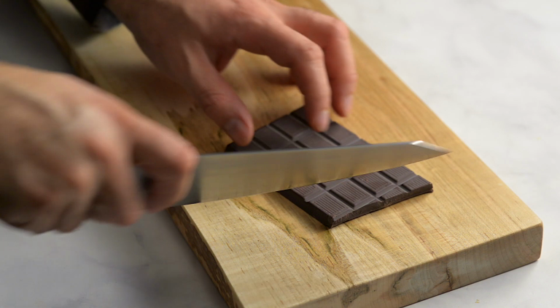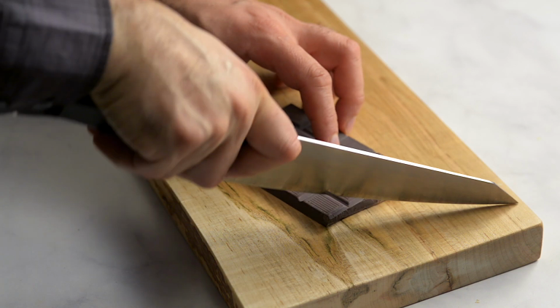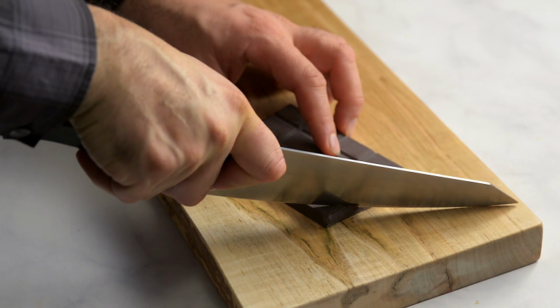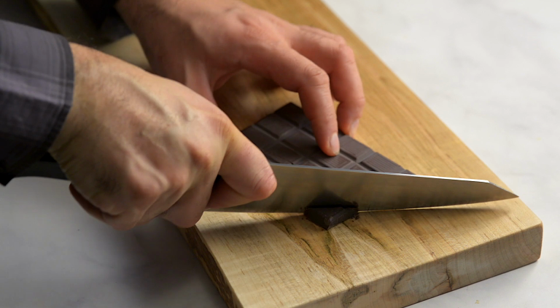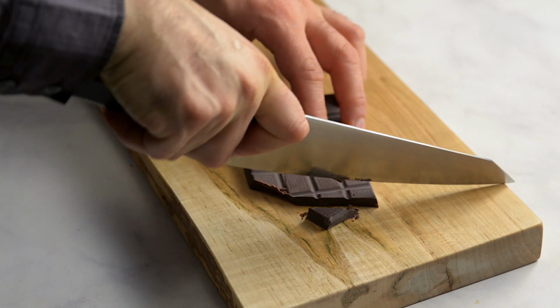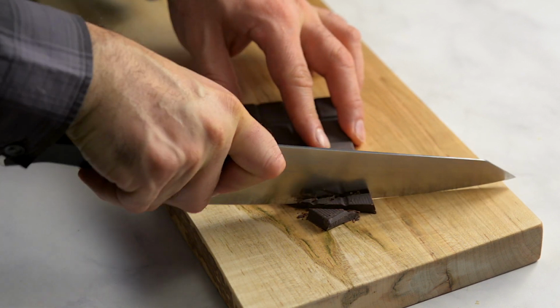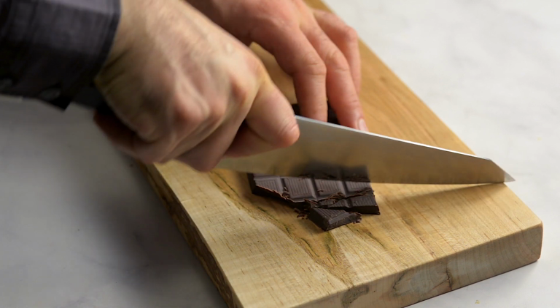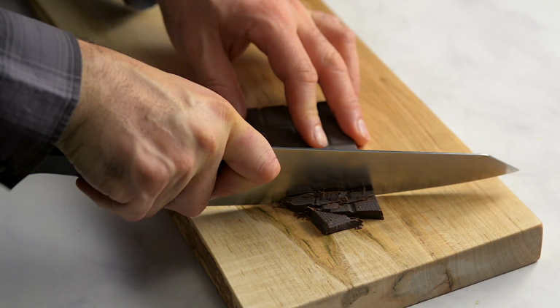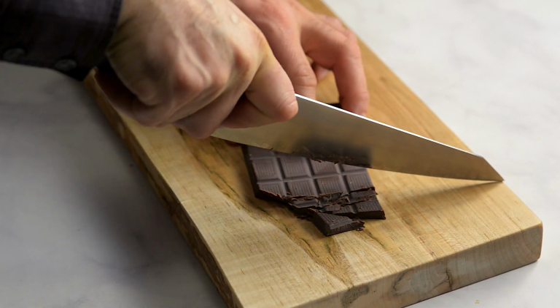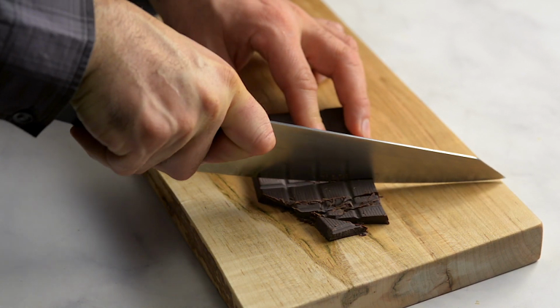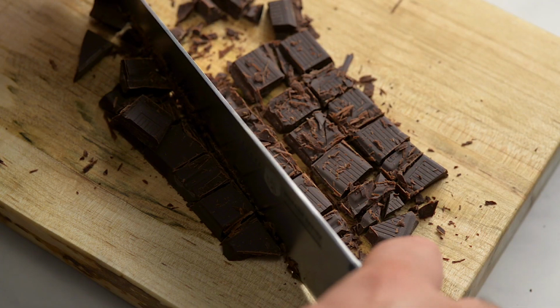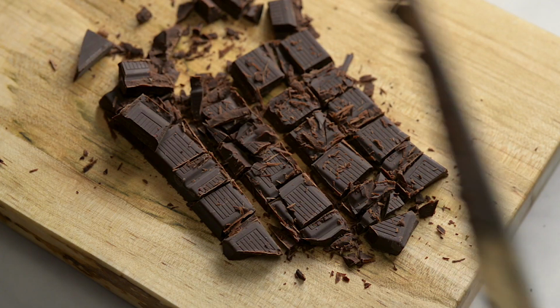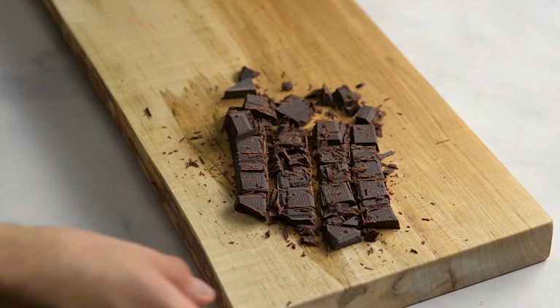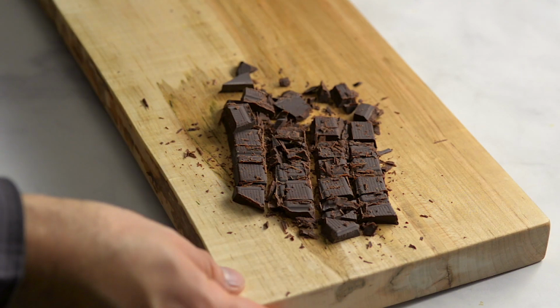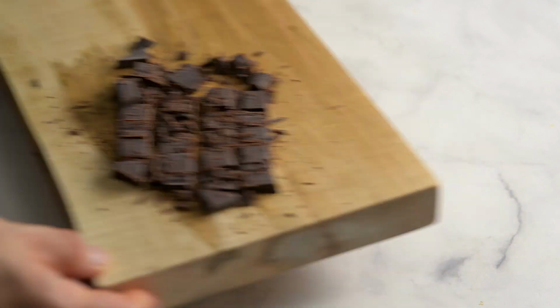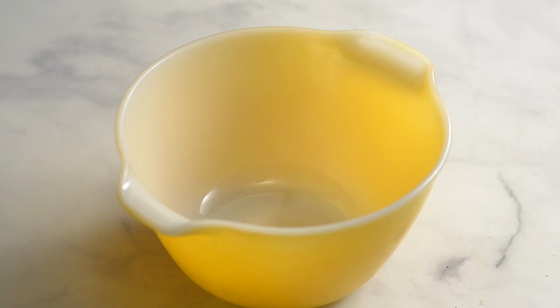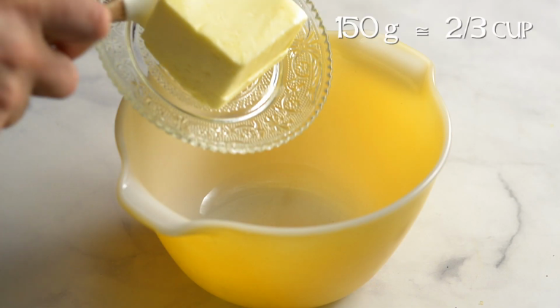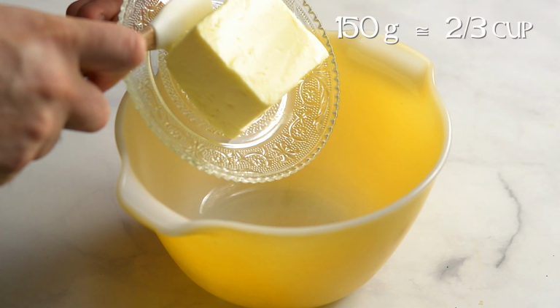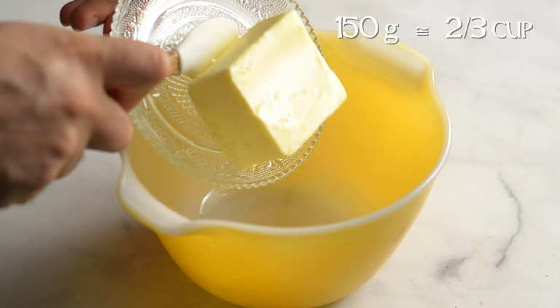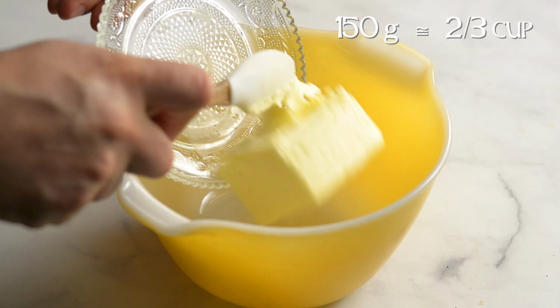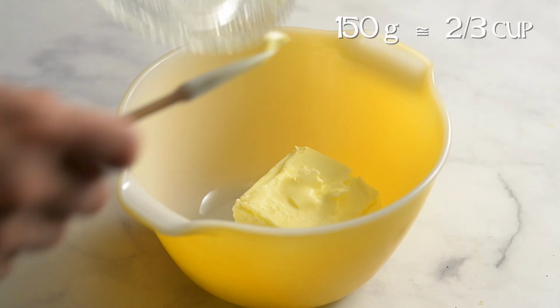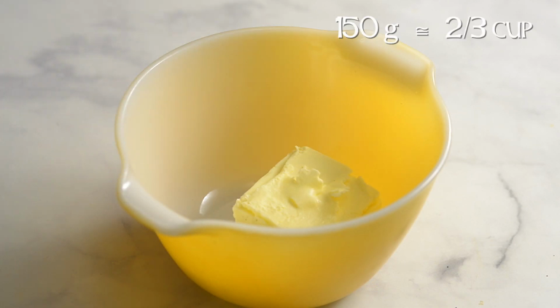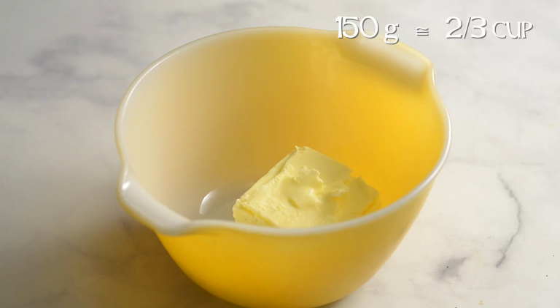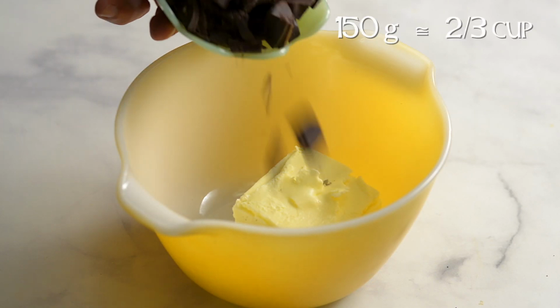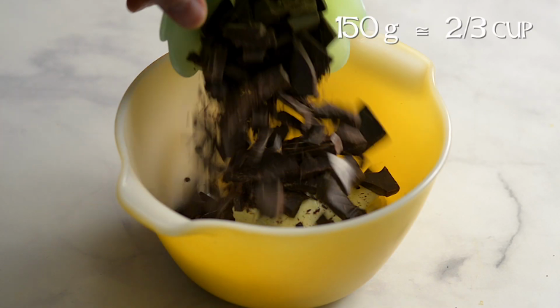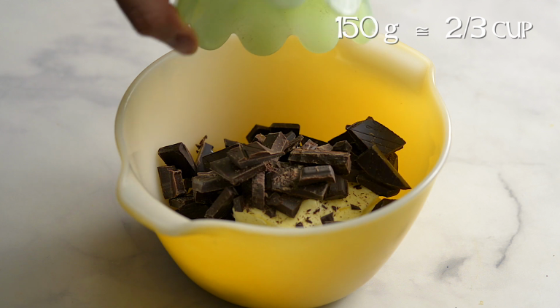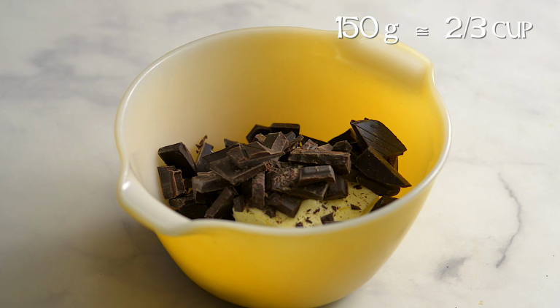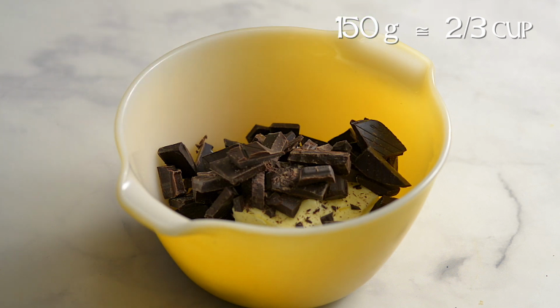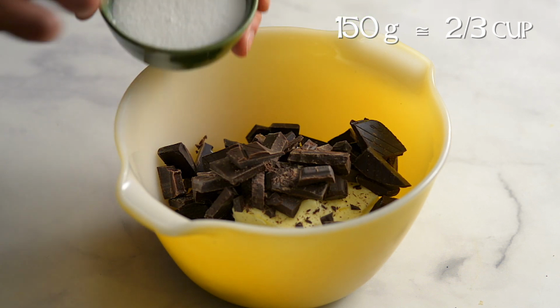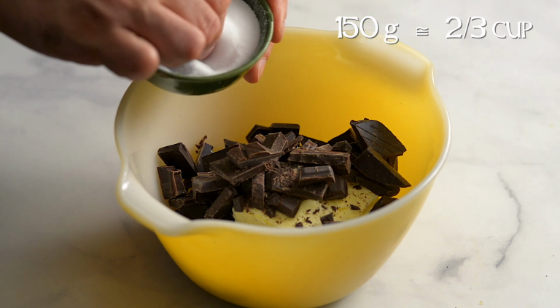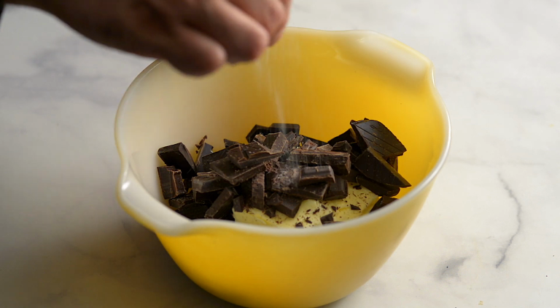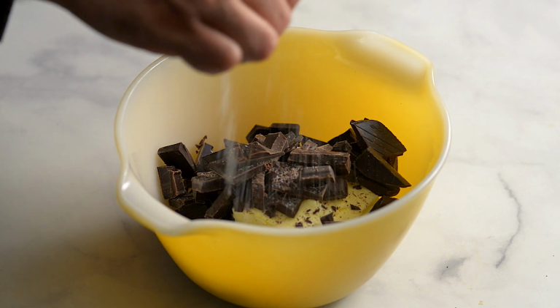Roughly chop the chocolate — we used 85%. Add 150g of unsalted butter into a medium sized heatproof bowl, then add the chocolate and a generous pinch of salt.